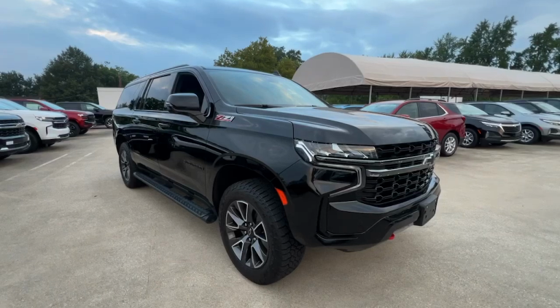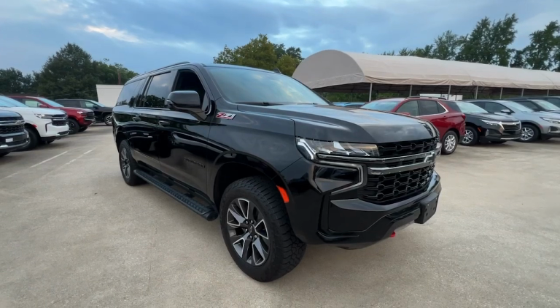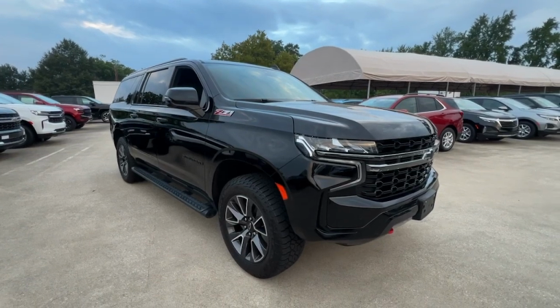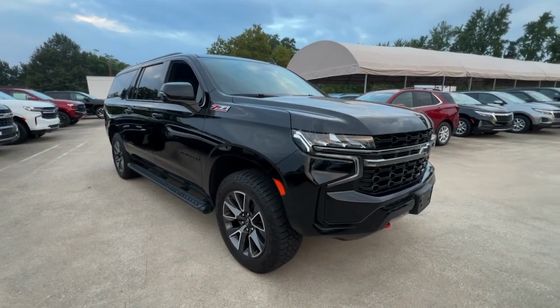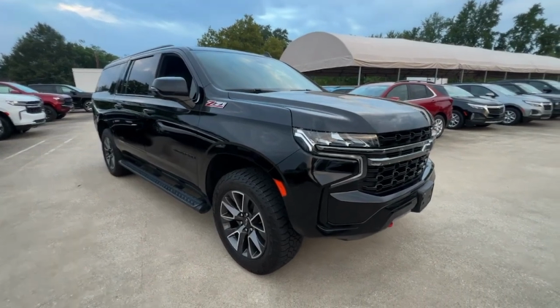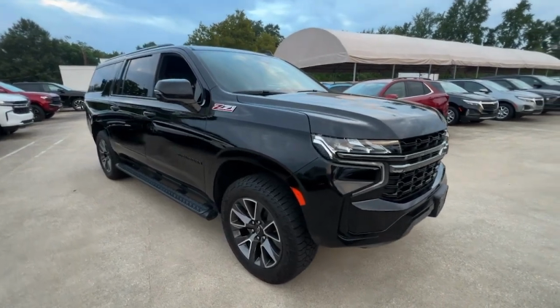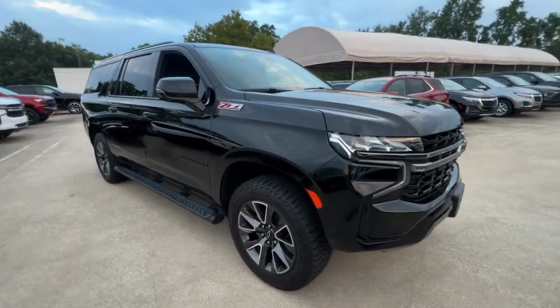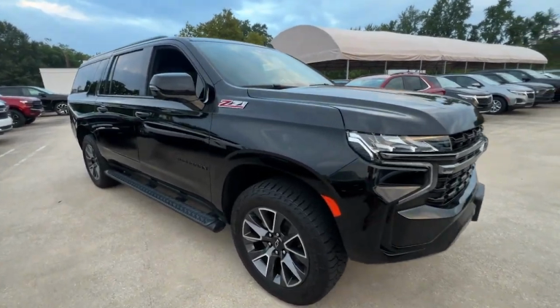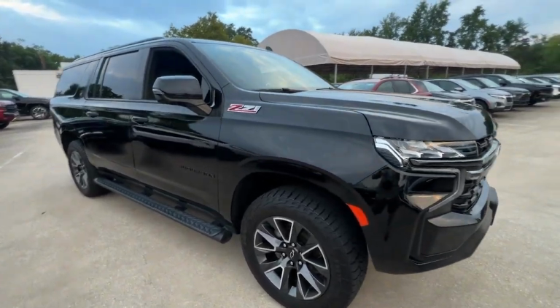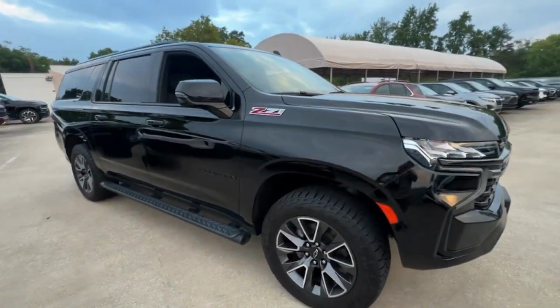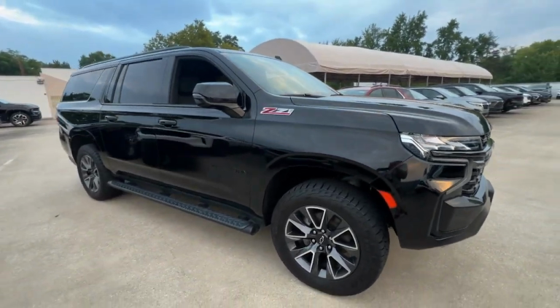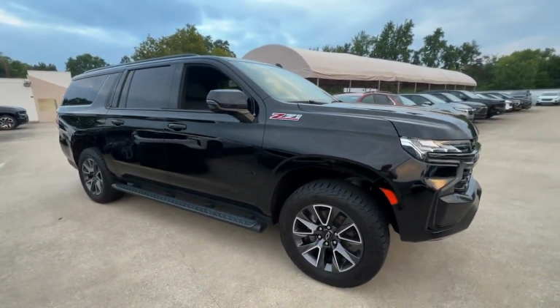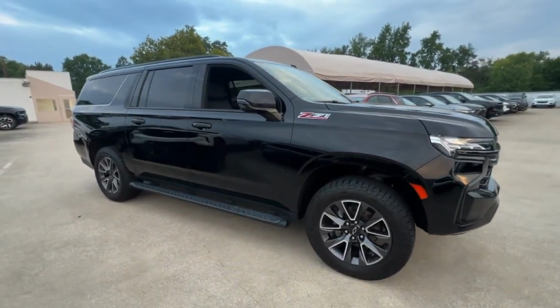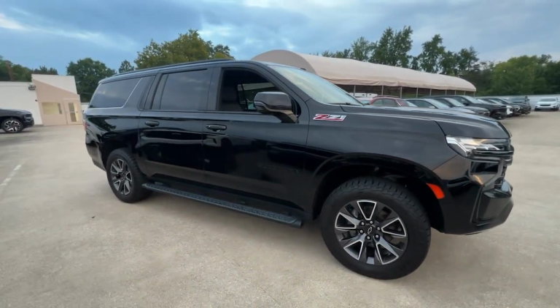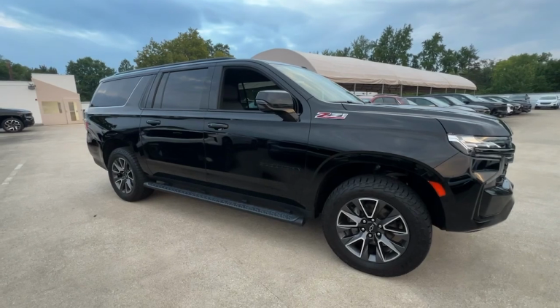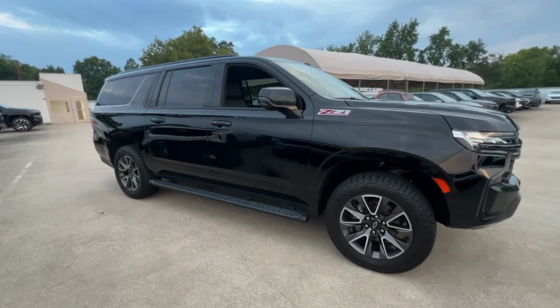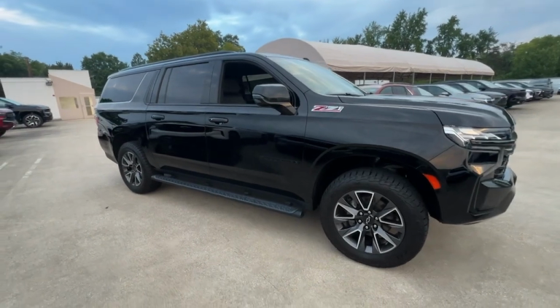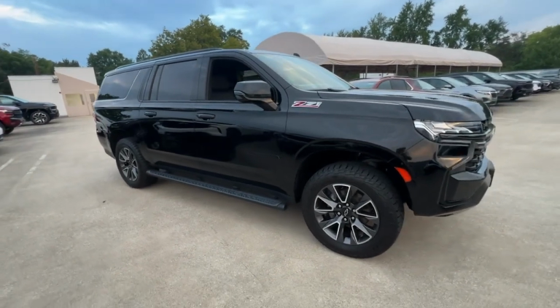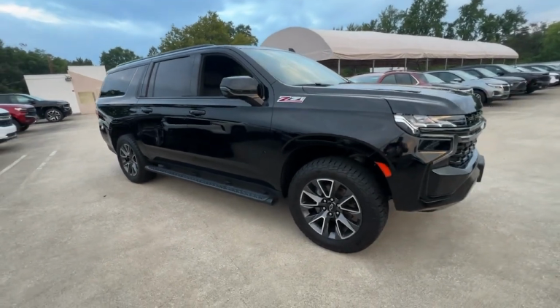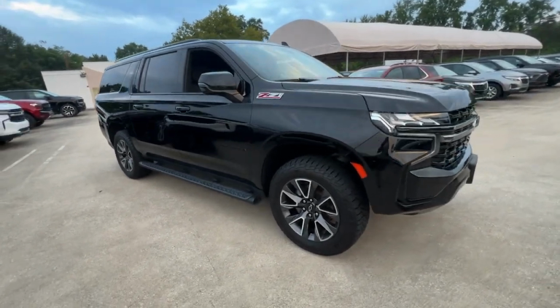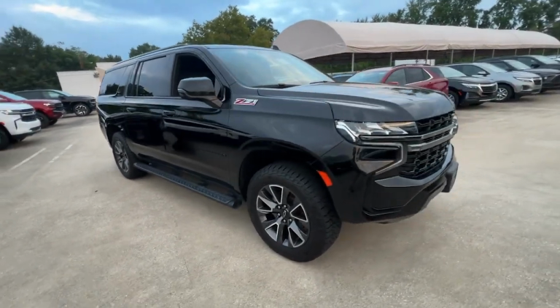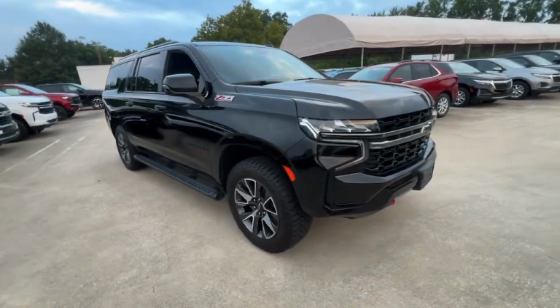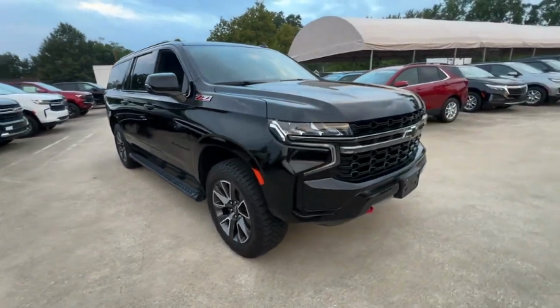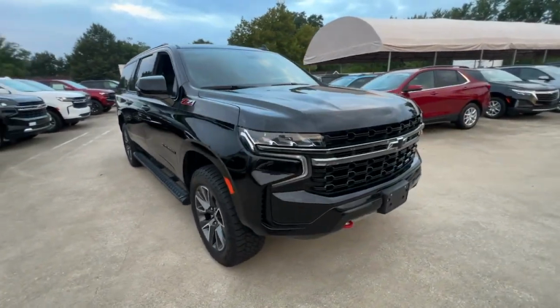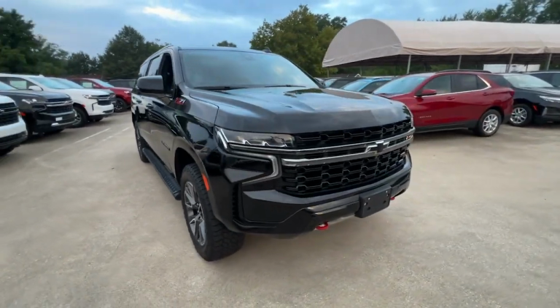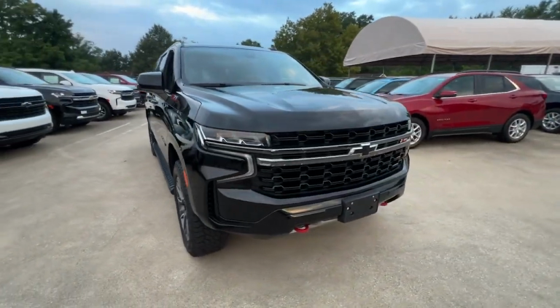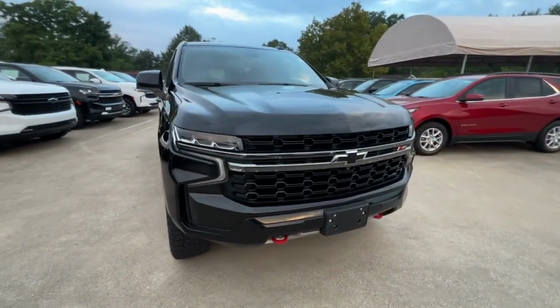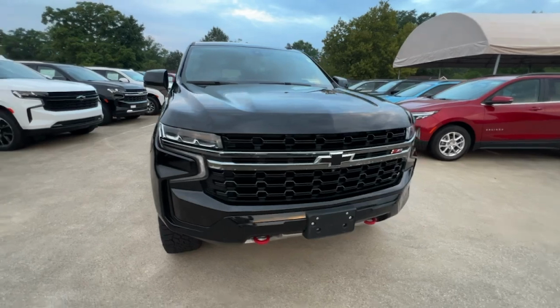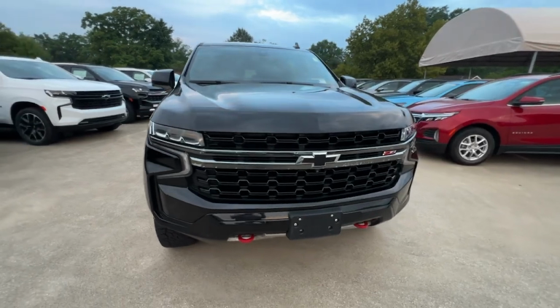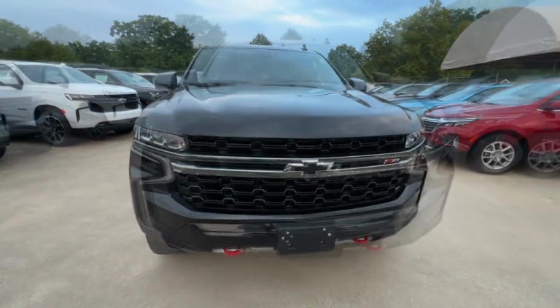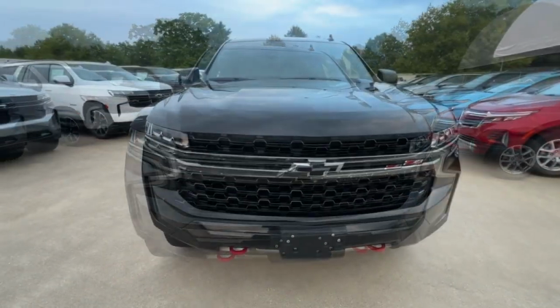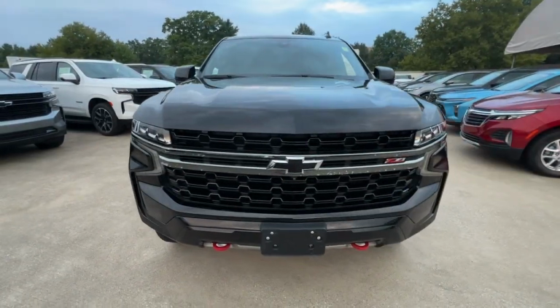Go home happy with the 2022 Chevrolet Suburban. This vehicle is an outstanding buy with fewer than 100,000 miles on the odometer. The iconic family hauler keeps getting better.